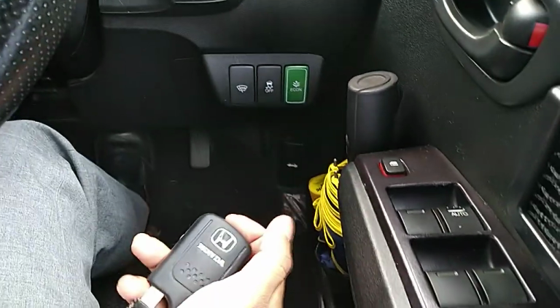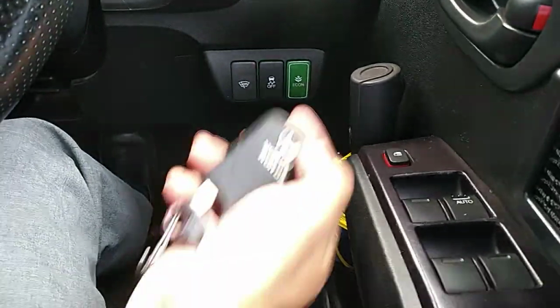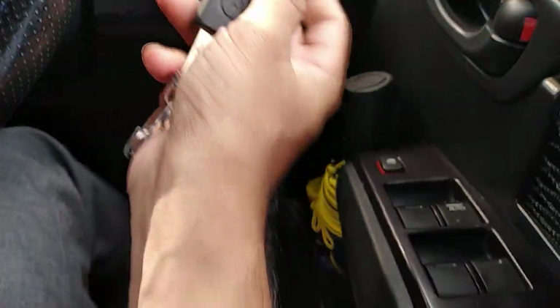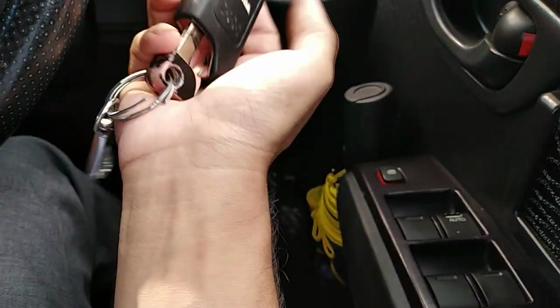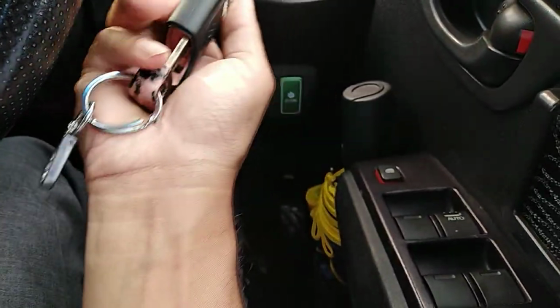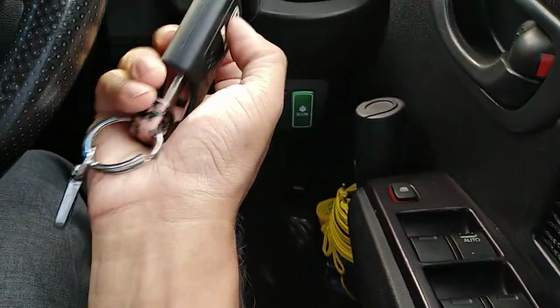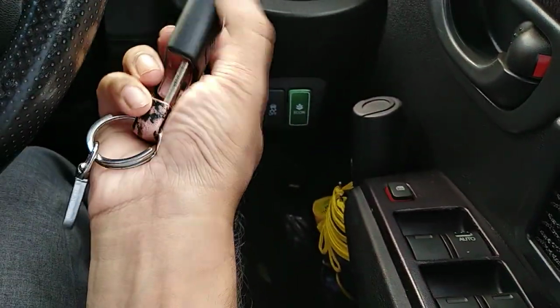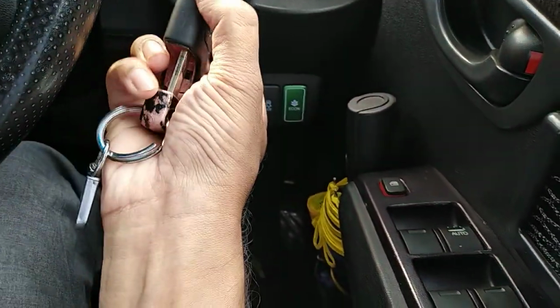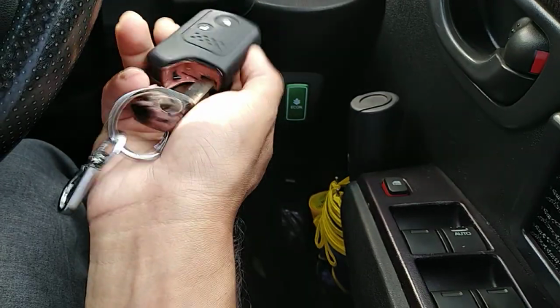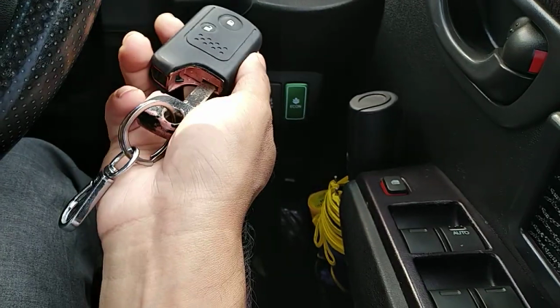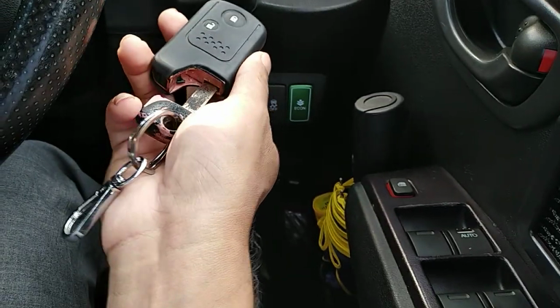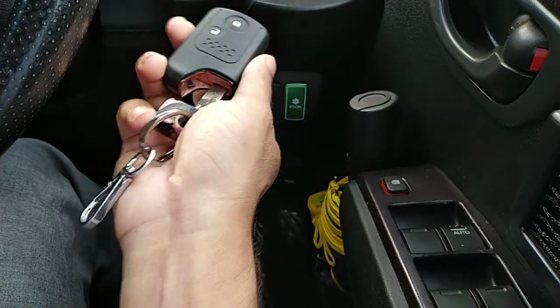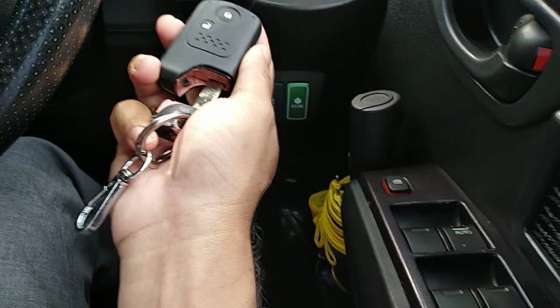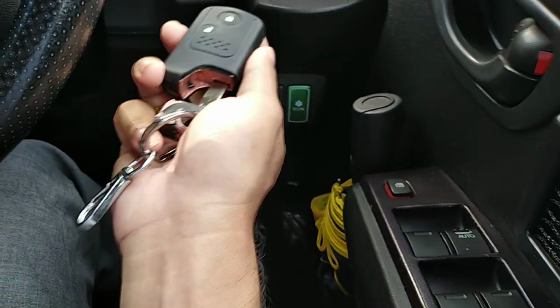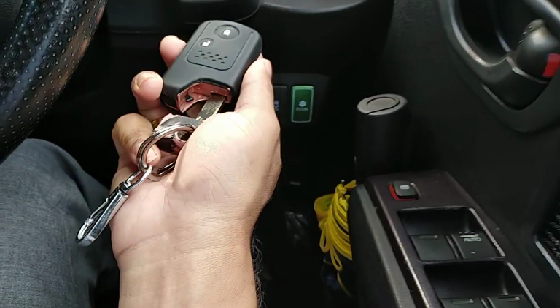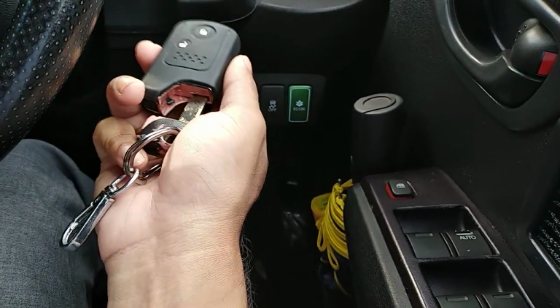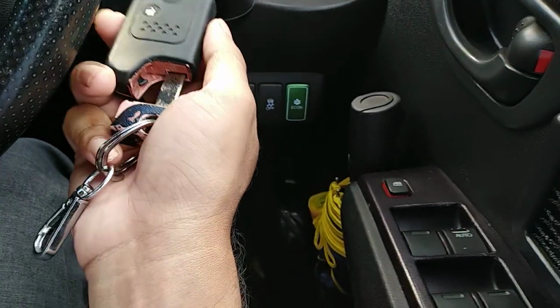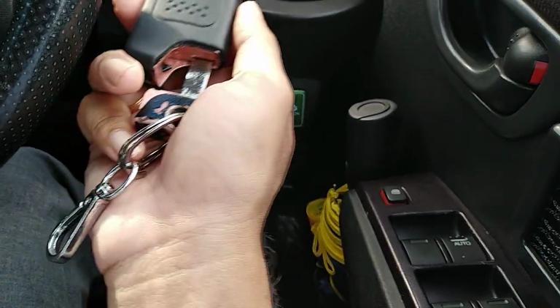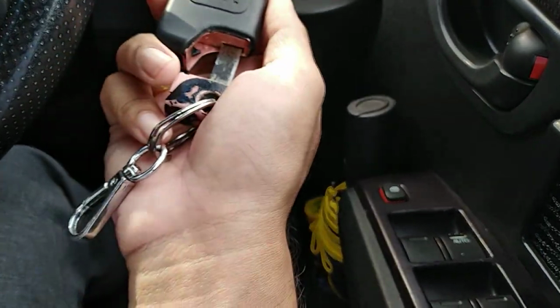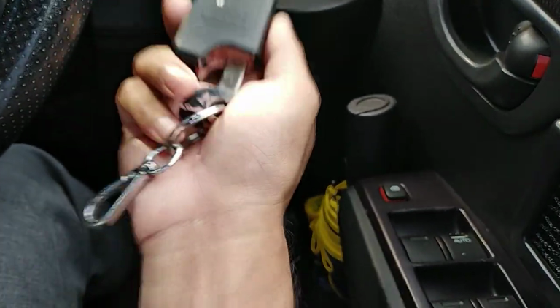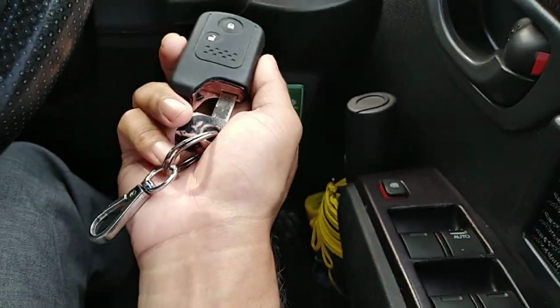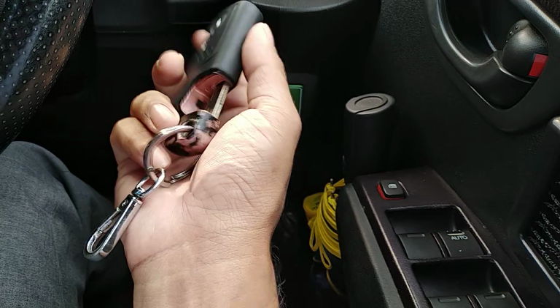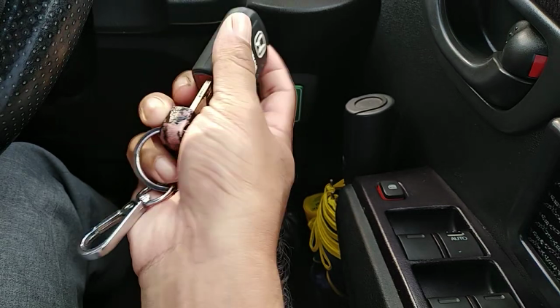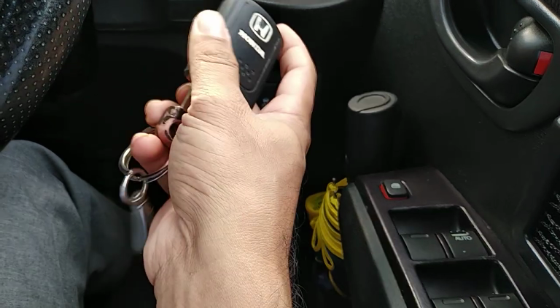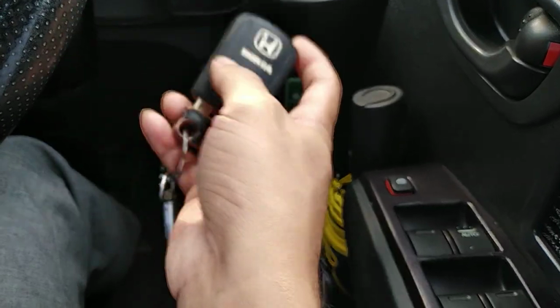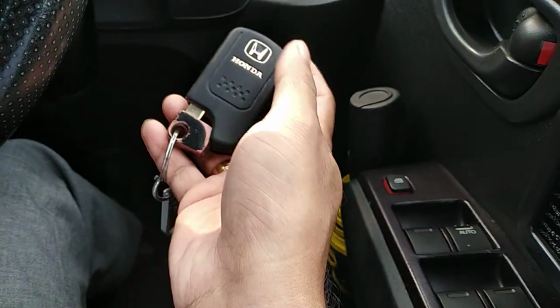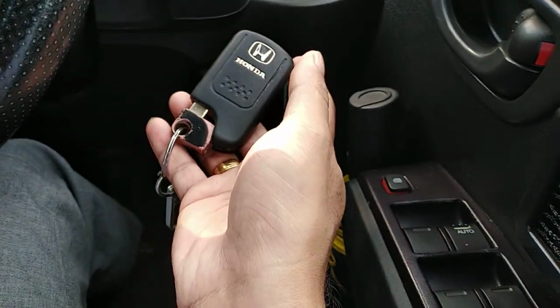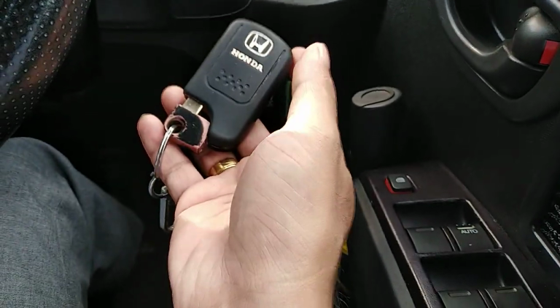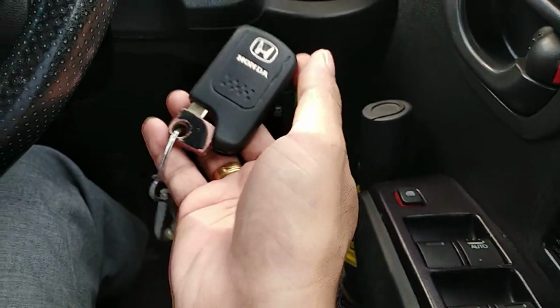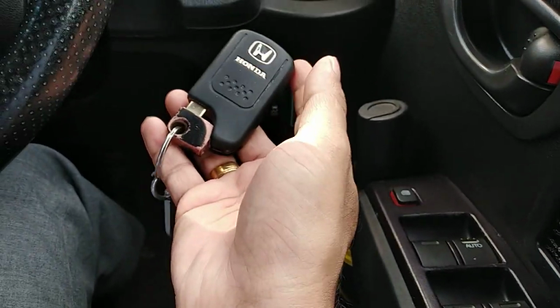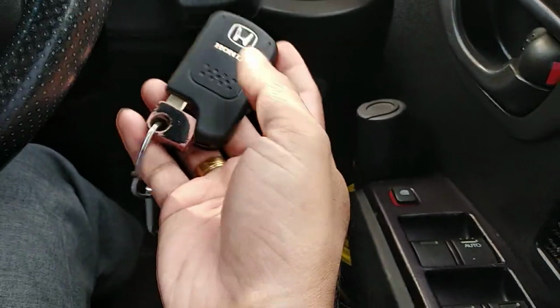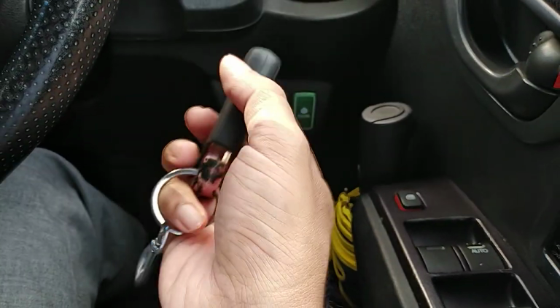The smart key comes with a separate metal key inside the key. If you want to see how to disassemble it and how to replace the battery, there's another video that I have done regarding that.